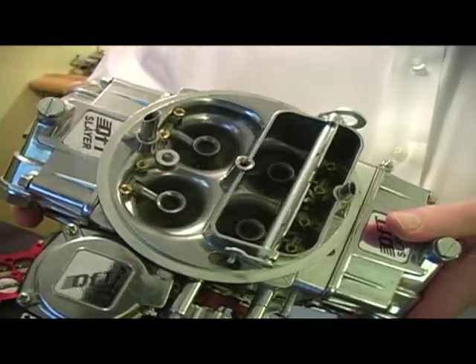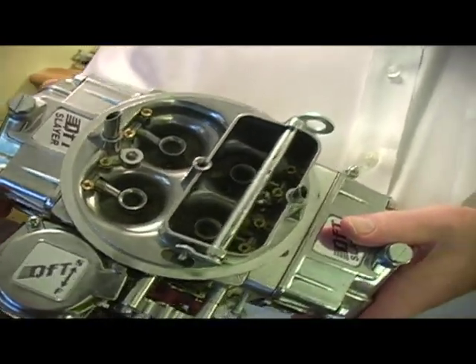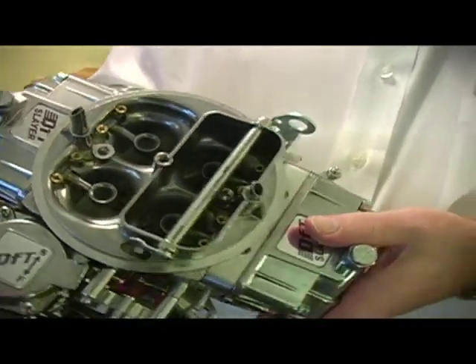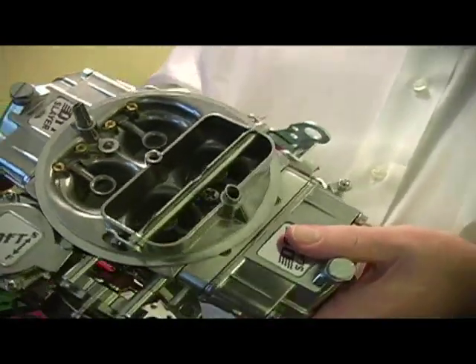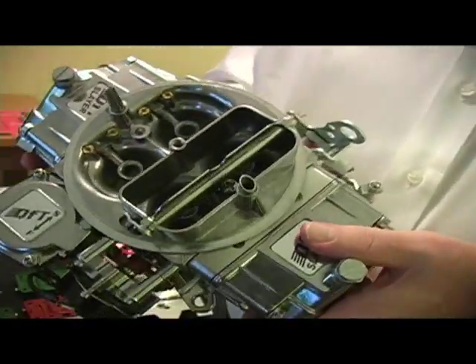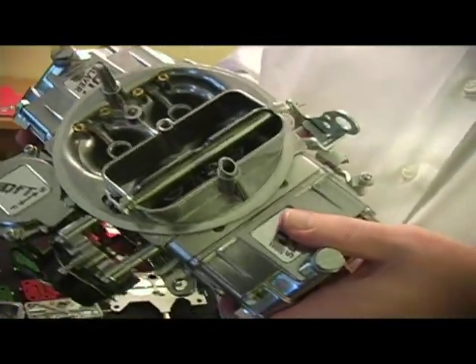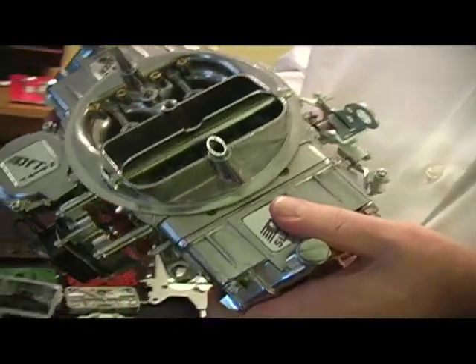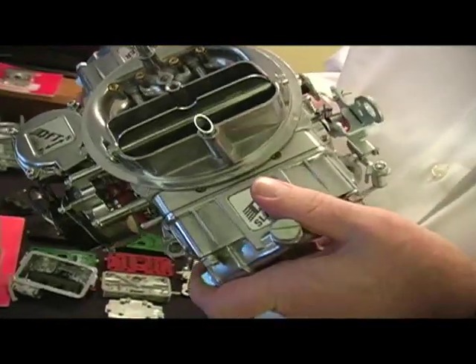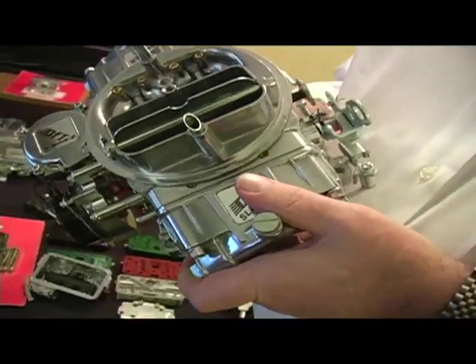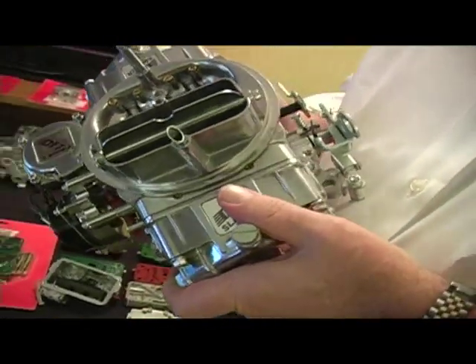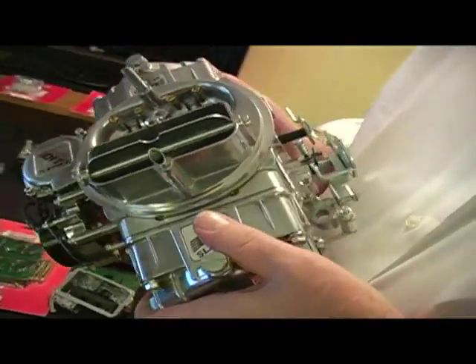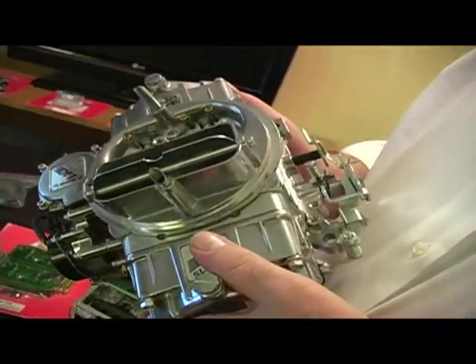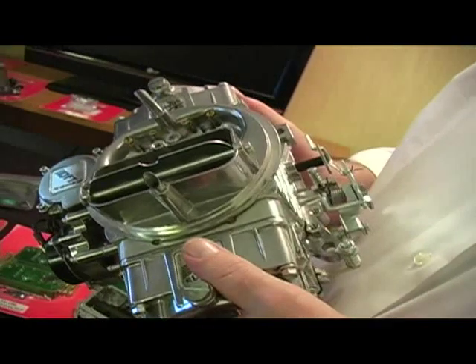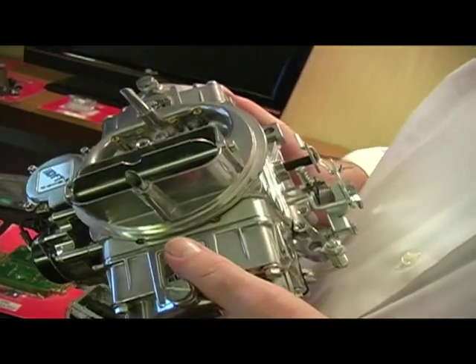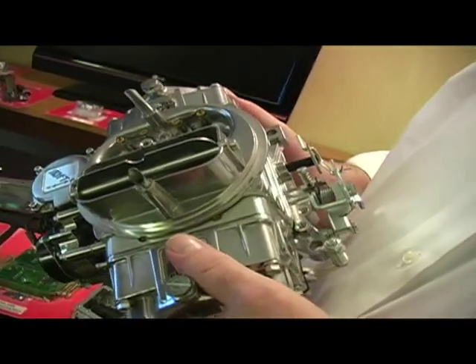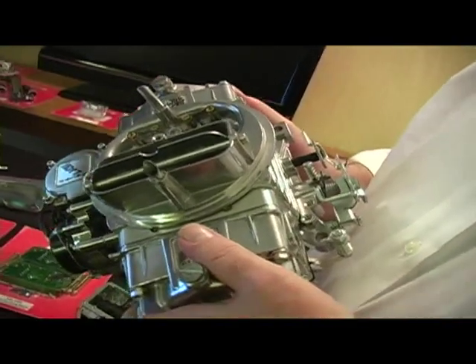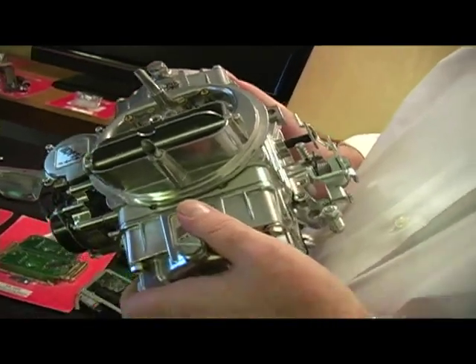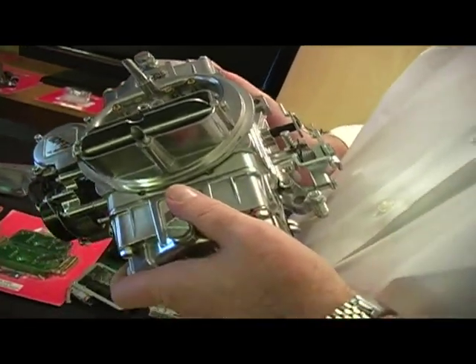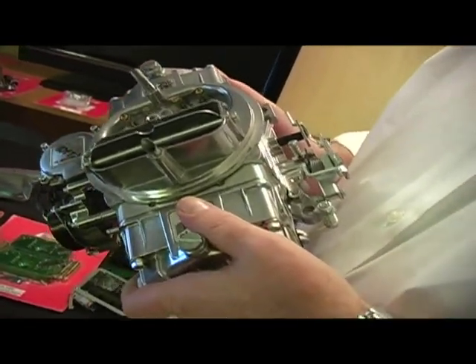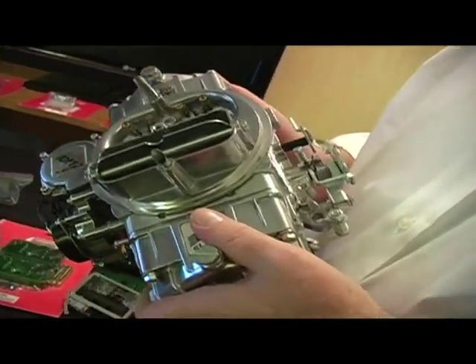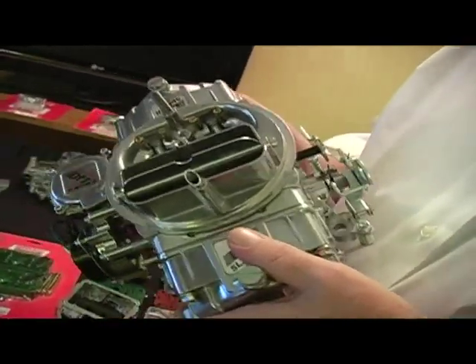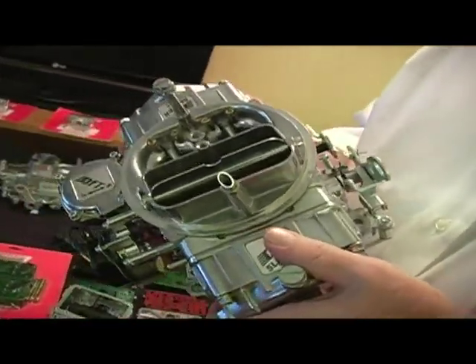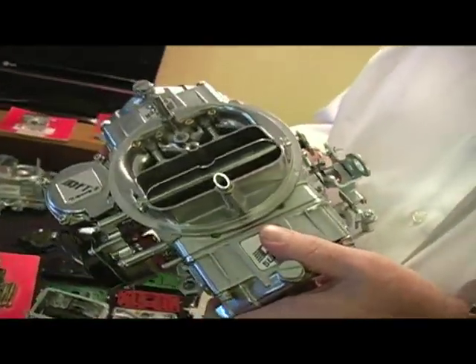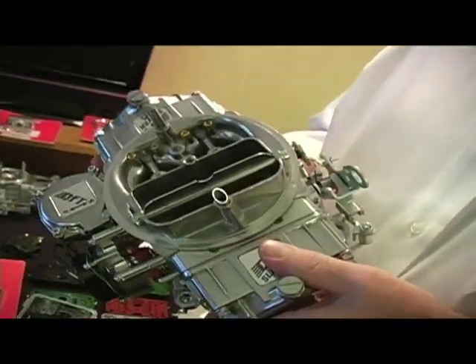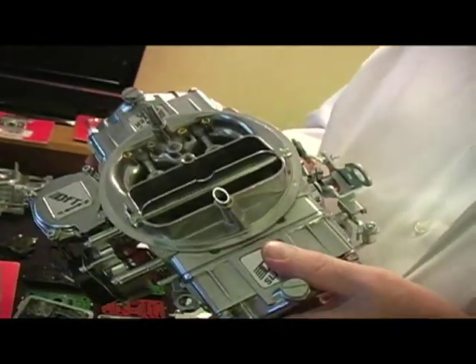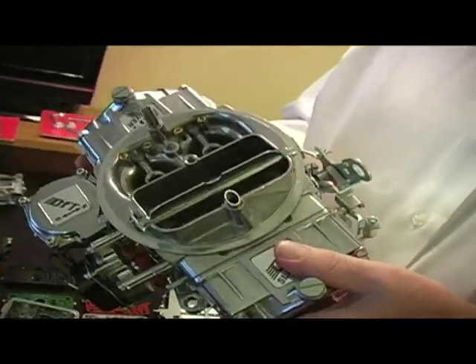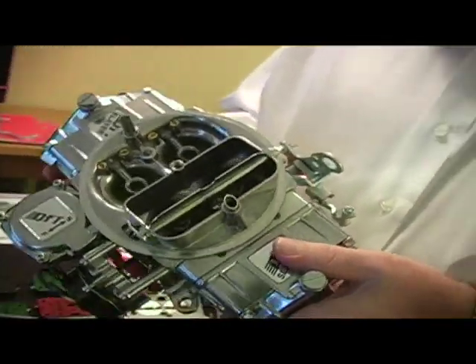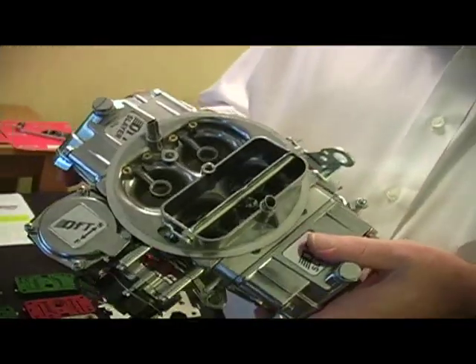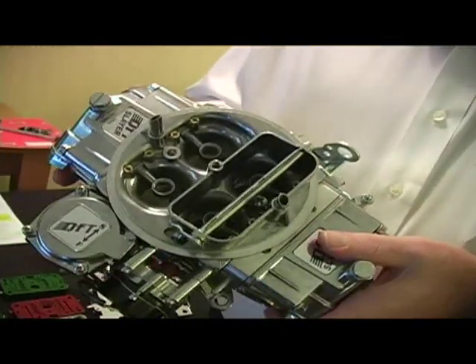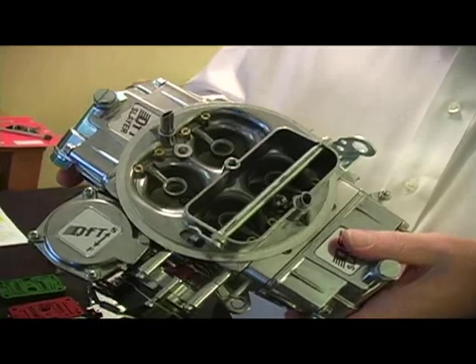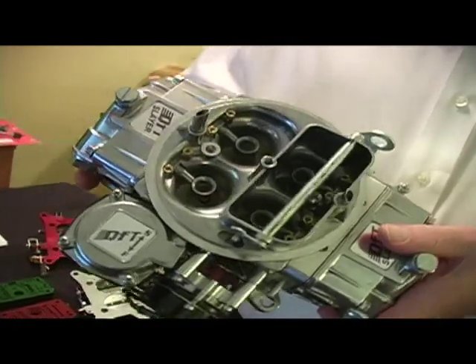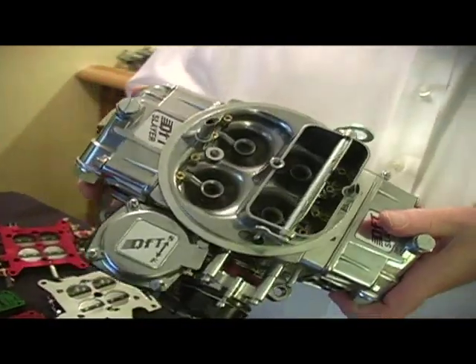It has a primary metering block with exchangeable idle feed restrictions and power valve channel restrictions, as well as screw-in idle air bleeds and screw-in high speed bleeds.